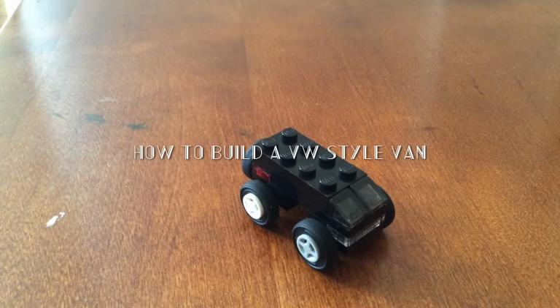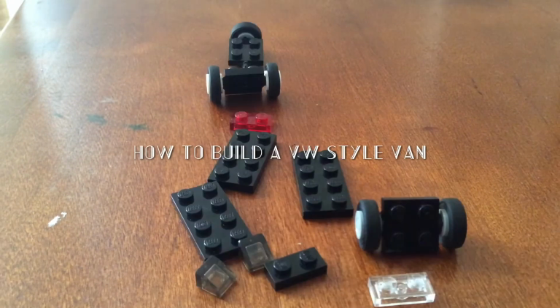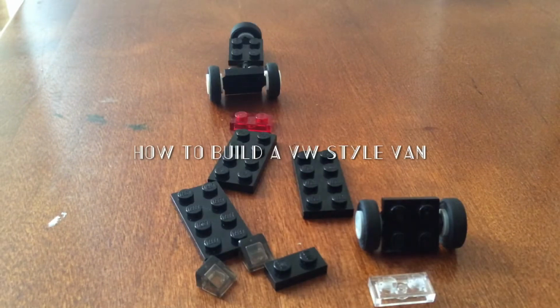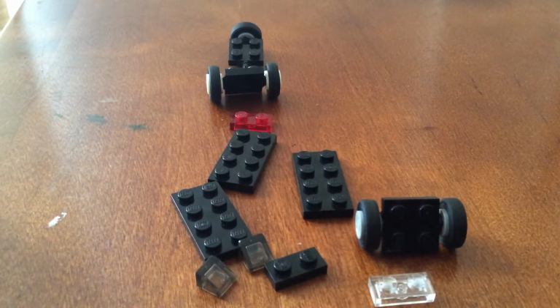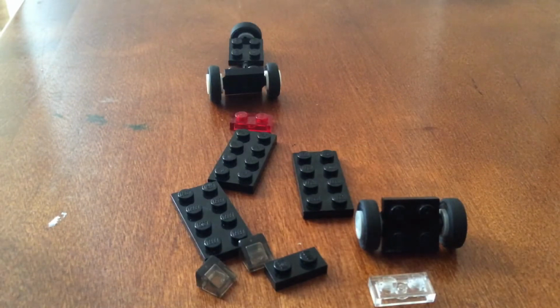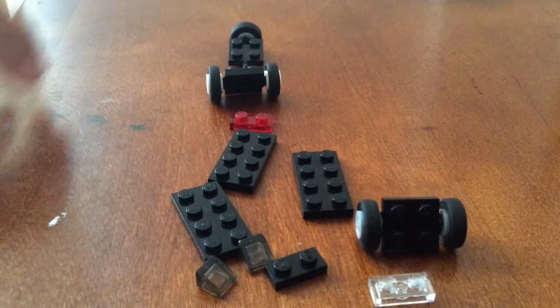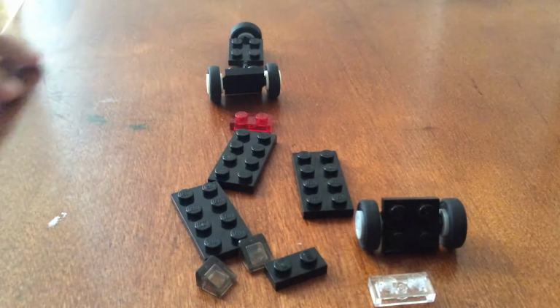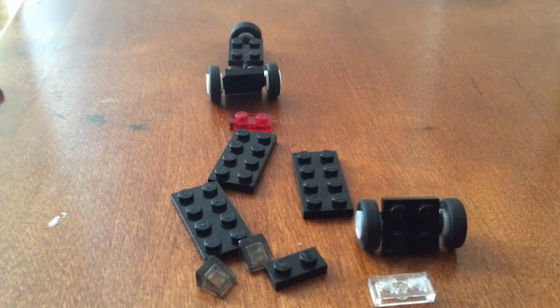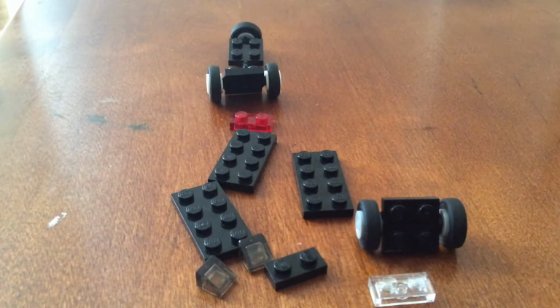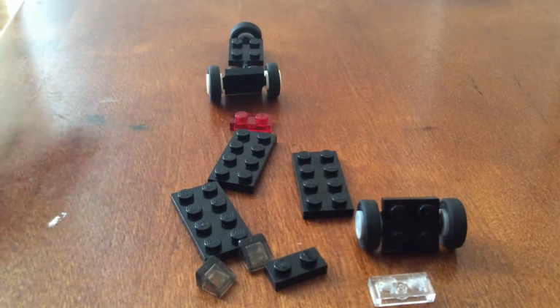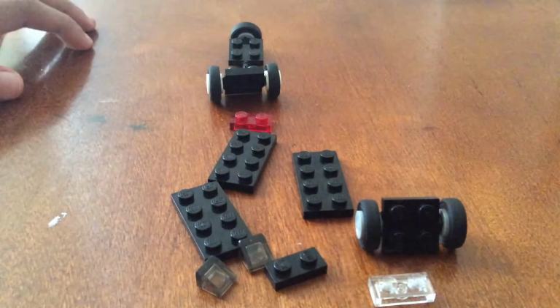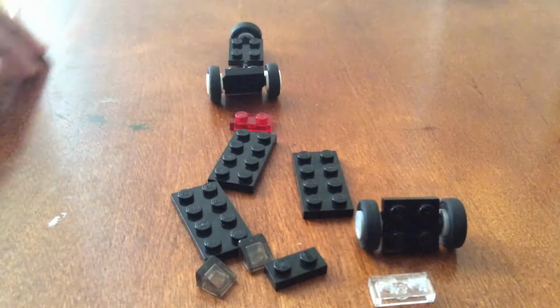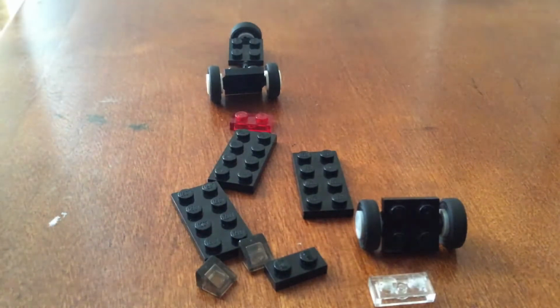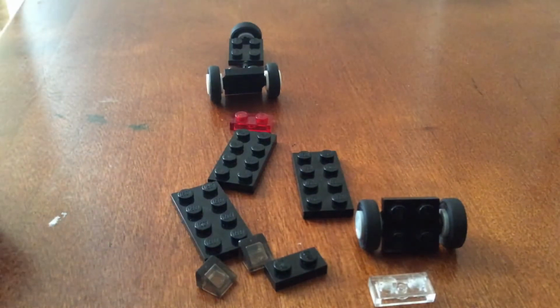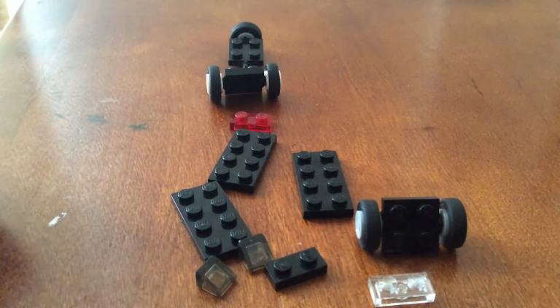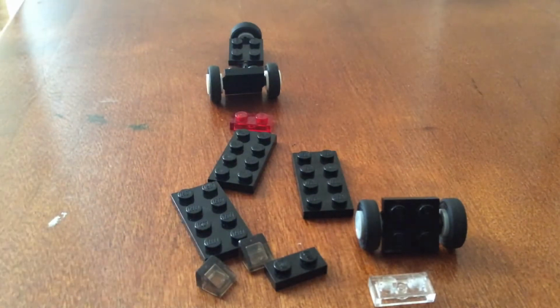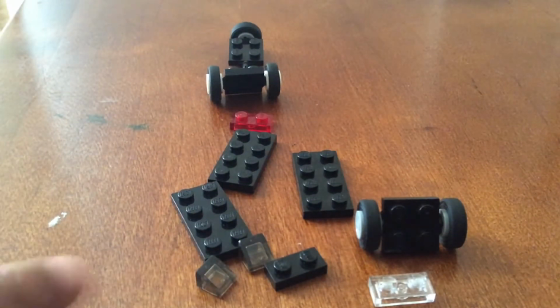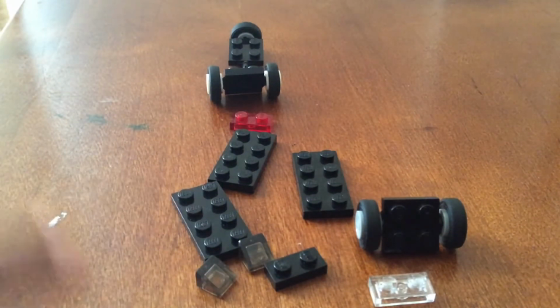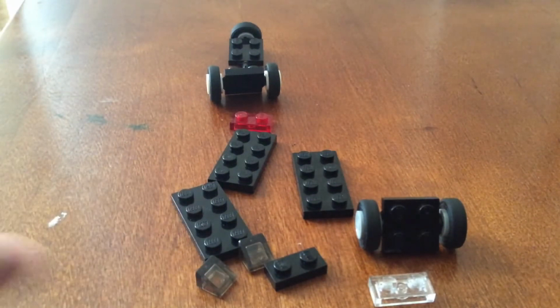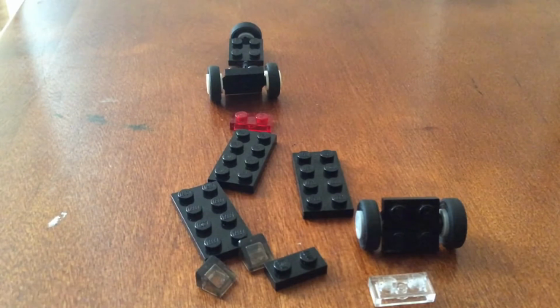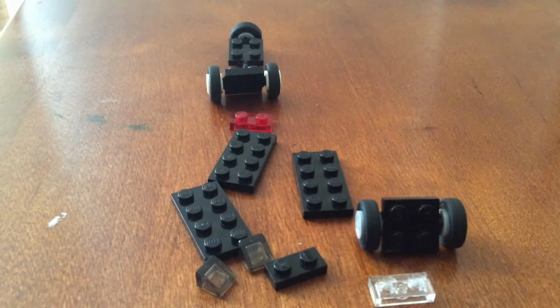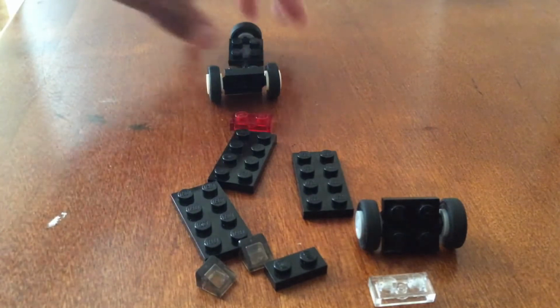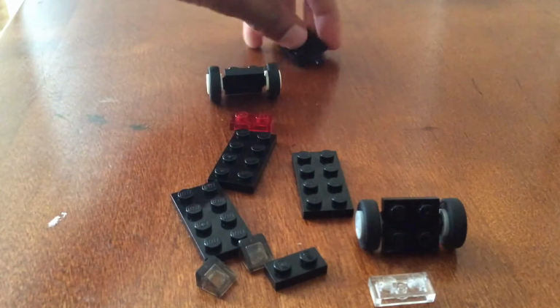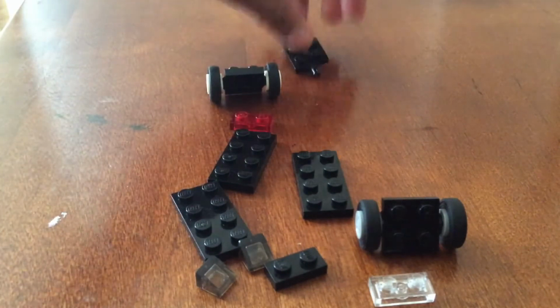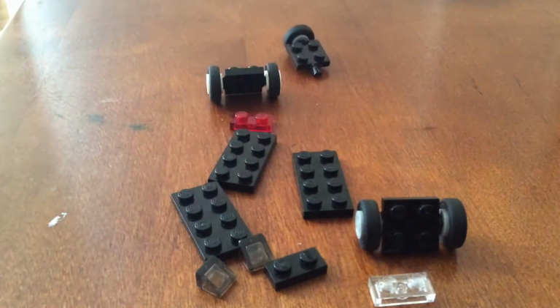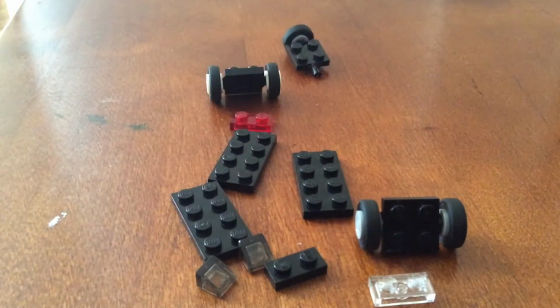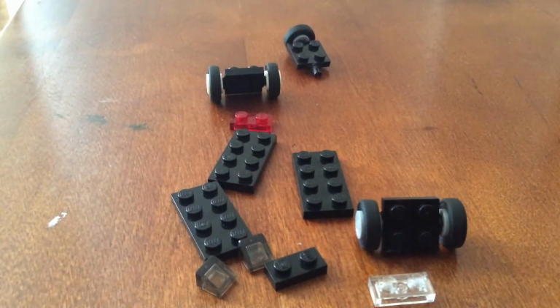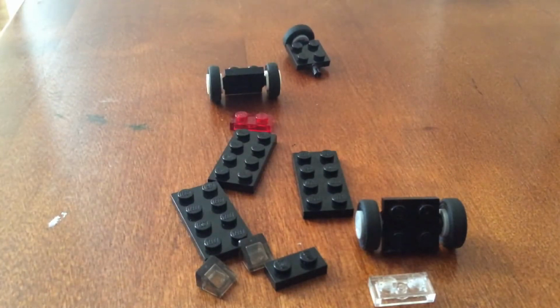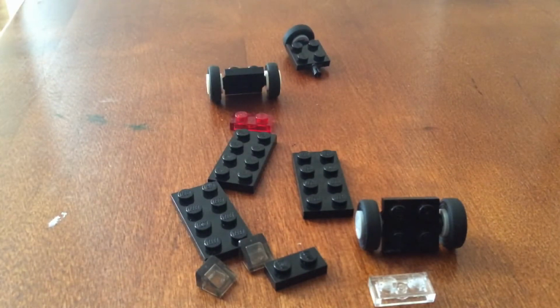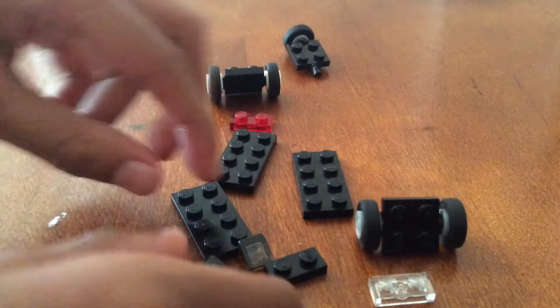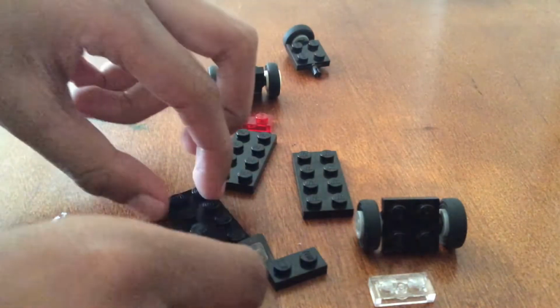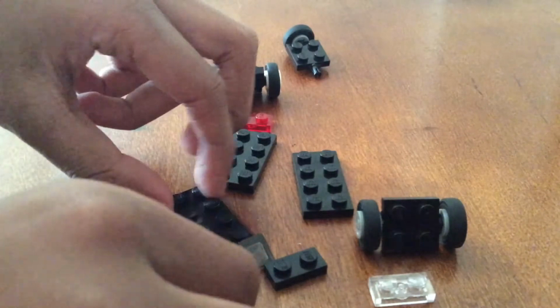Hi guys, this is Tekkenash here and today I'll be showing you how to make a VW style van. First, pause the video if you need to get these pieces. All right, now let's get started.